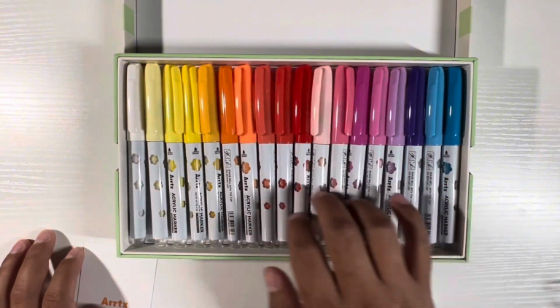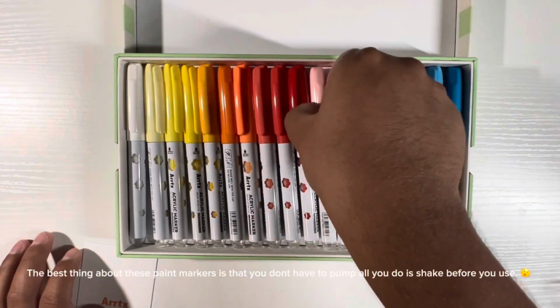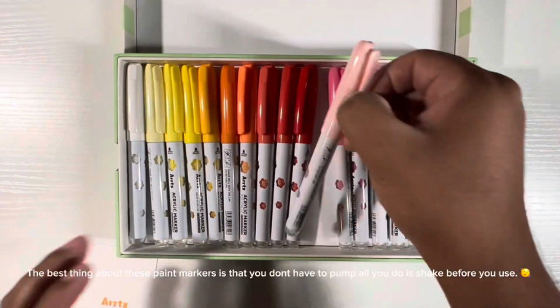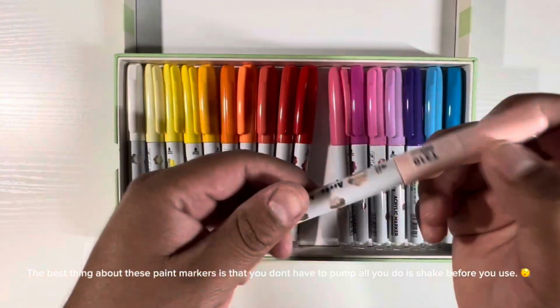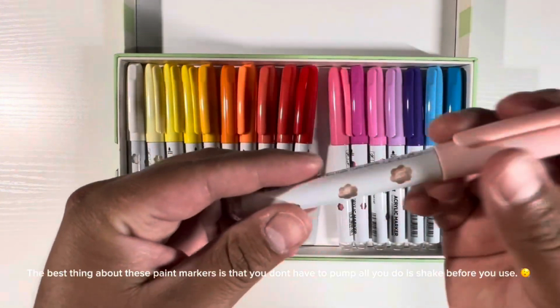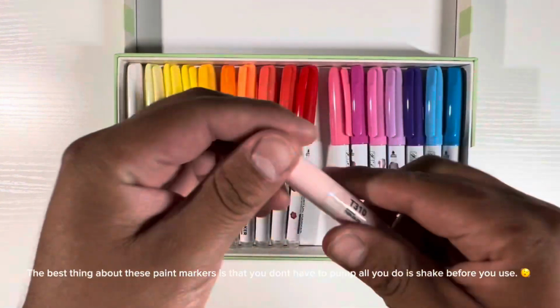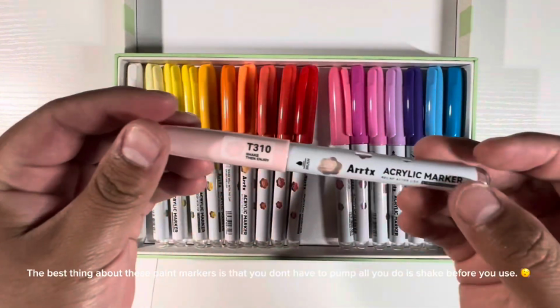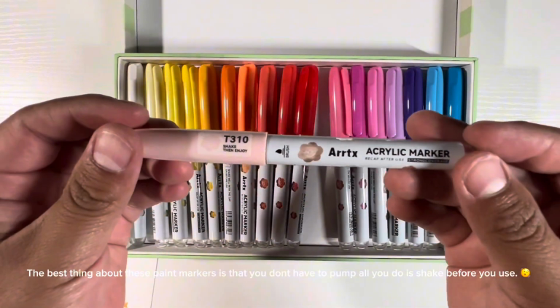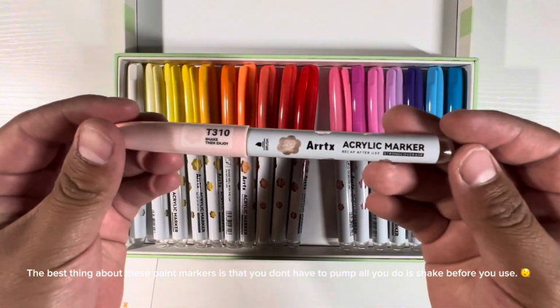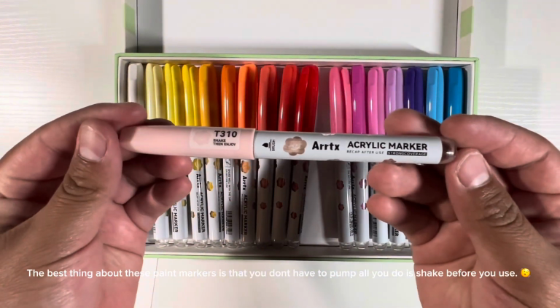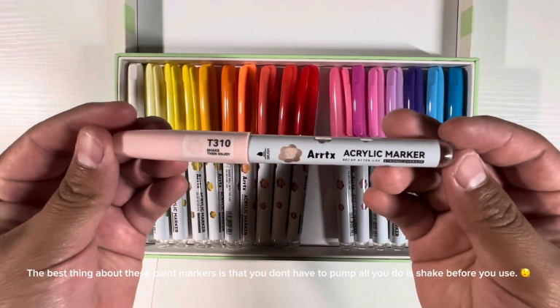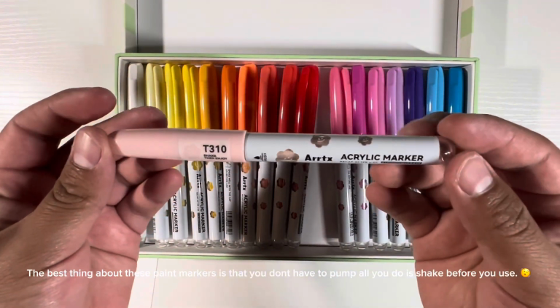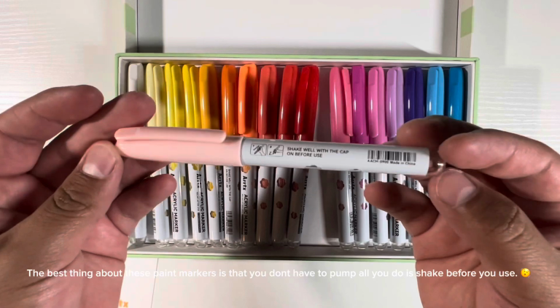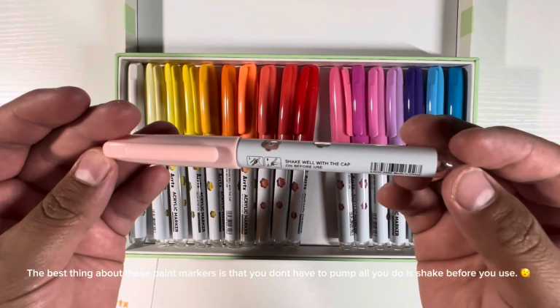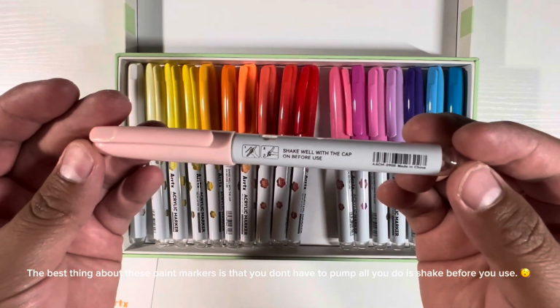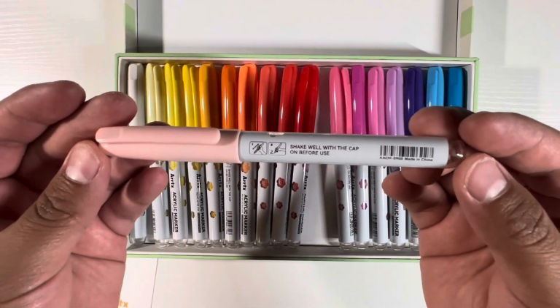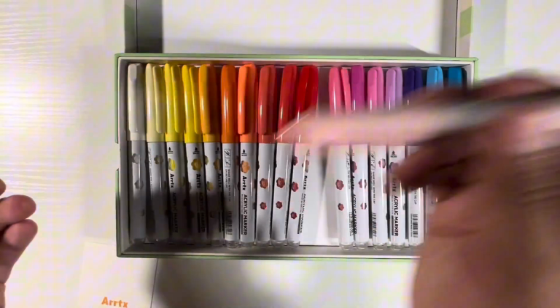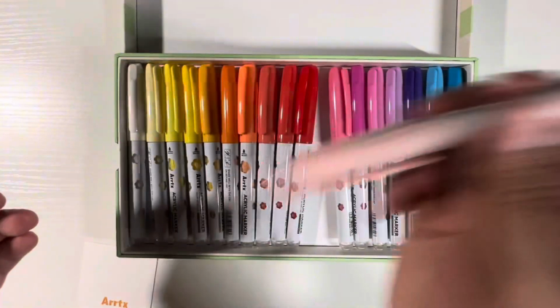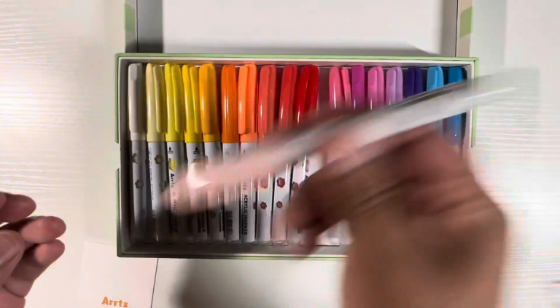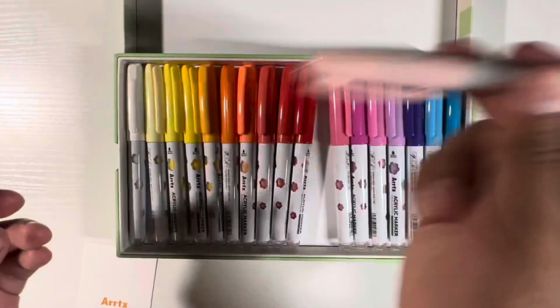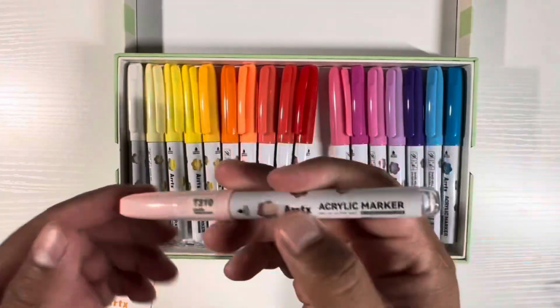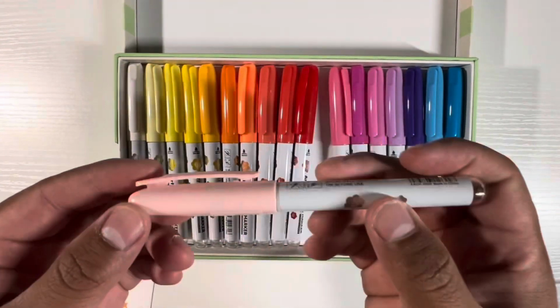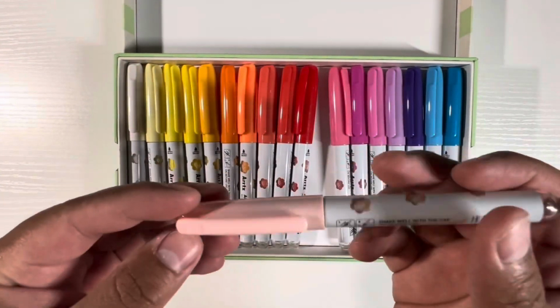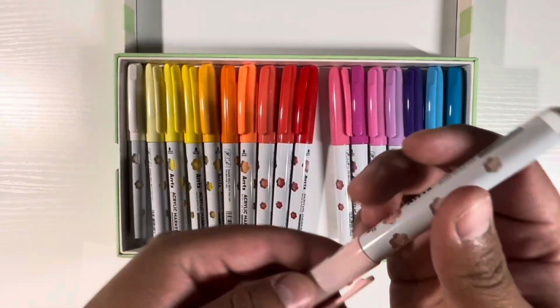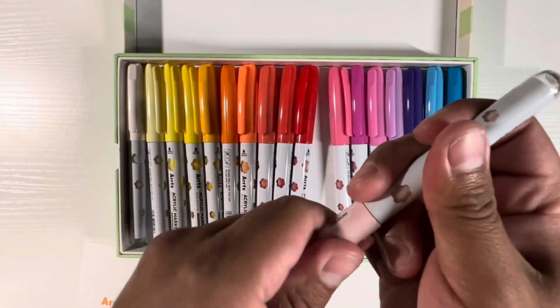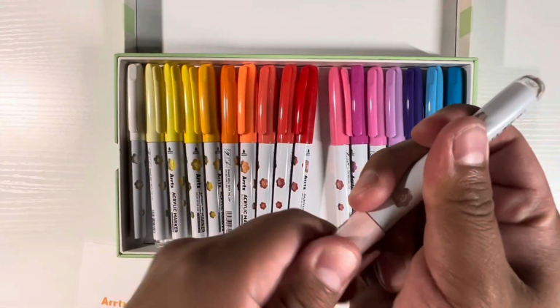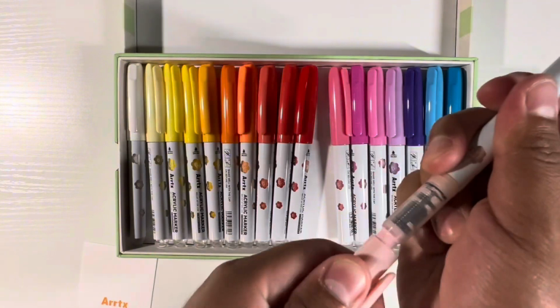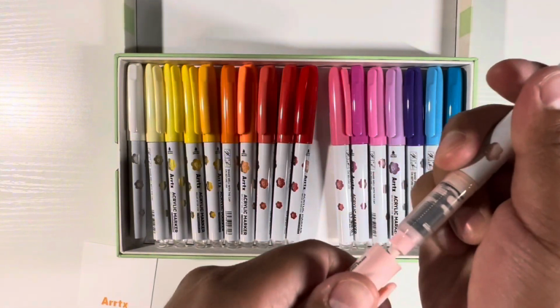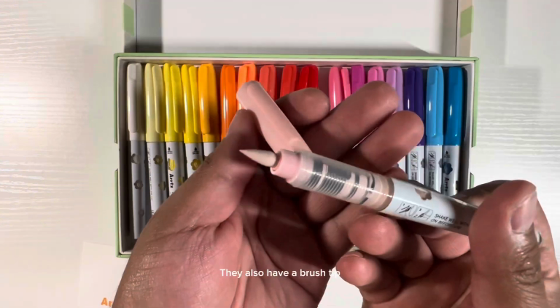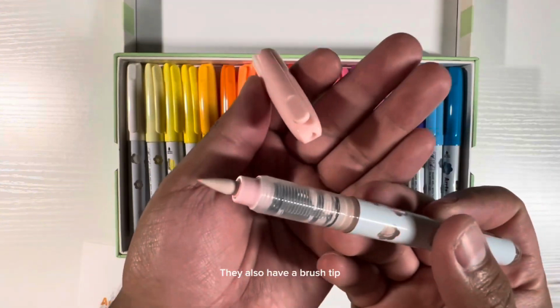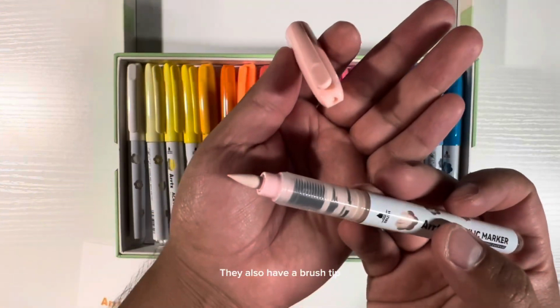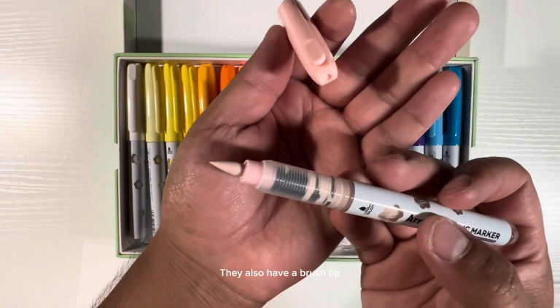The best thing about these paint markers is that you don't have to pump — all you do is shake before you use. They also have a brush tip.